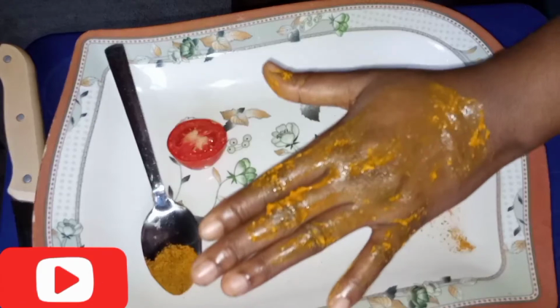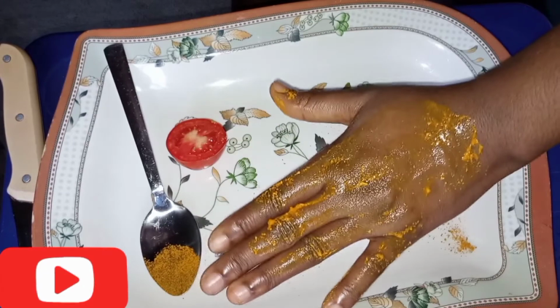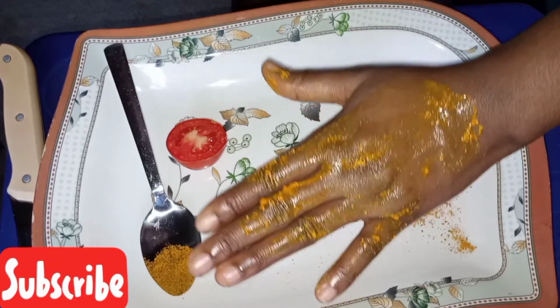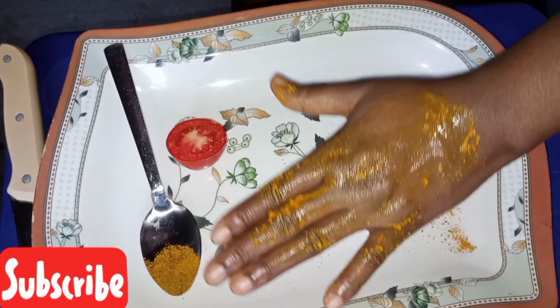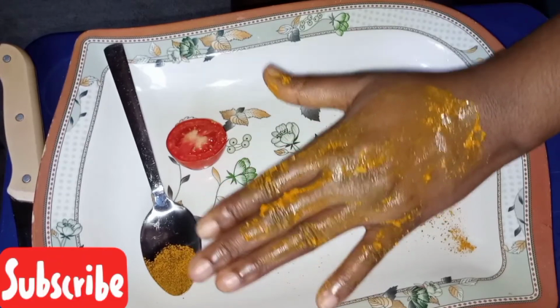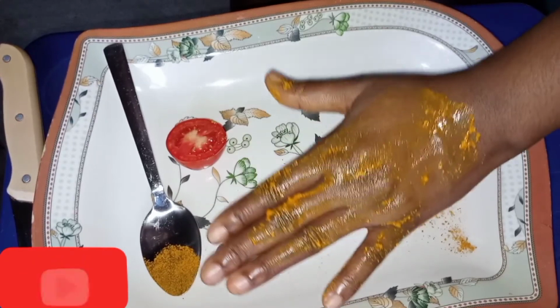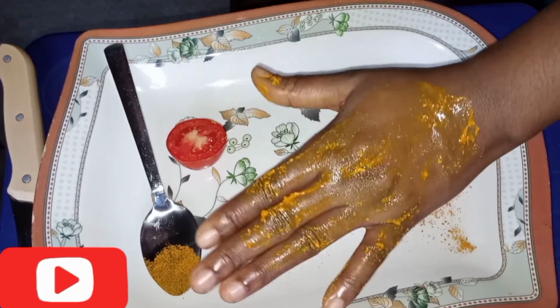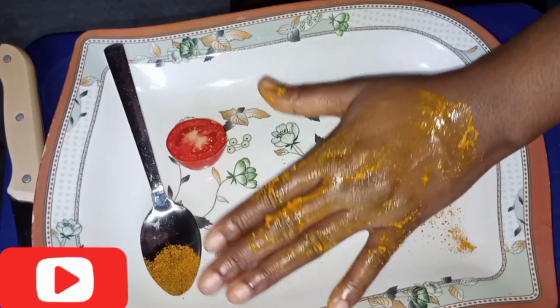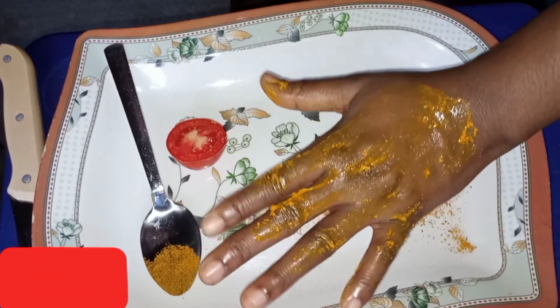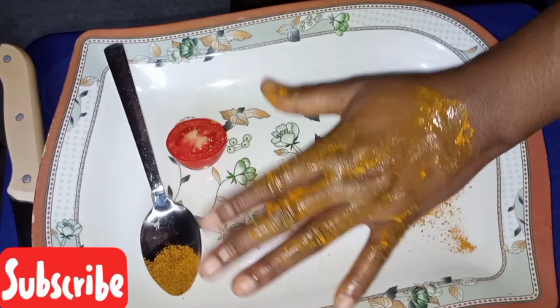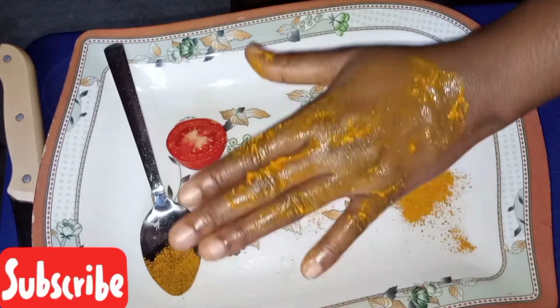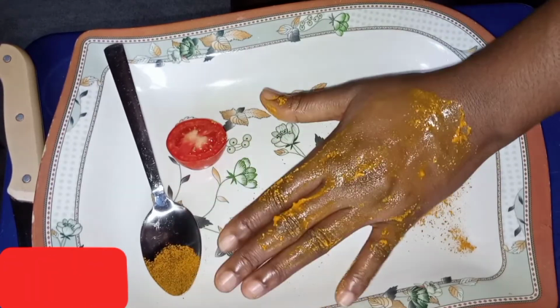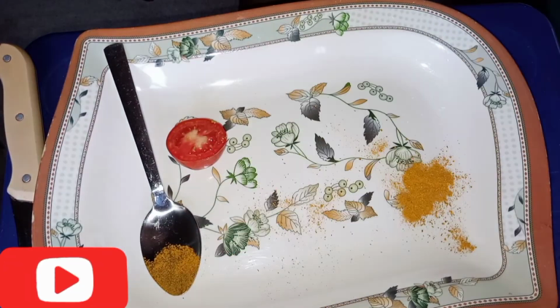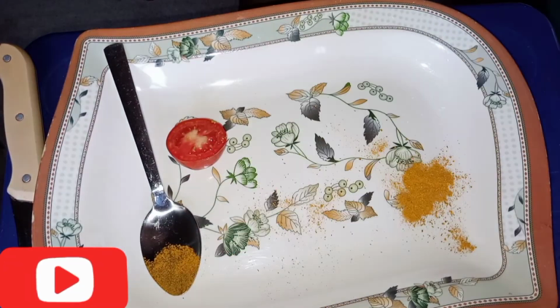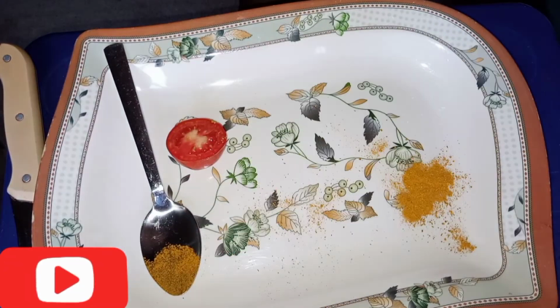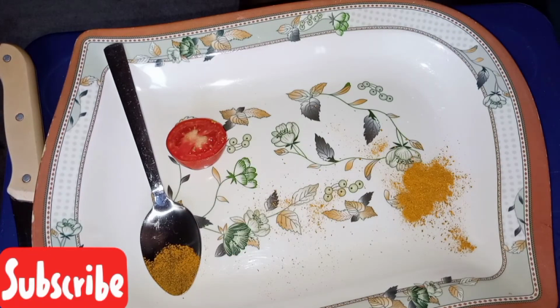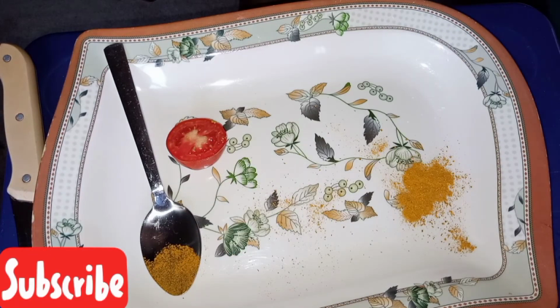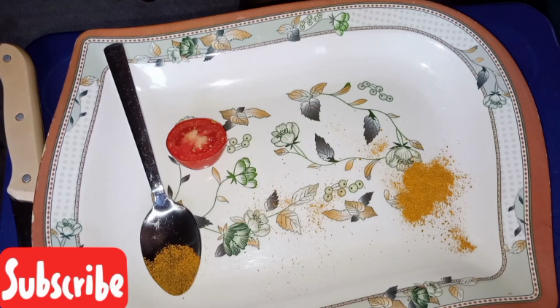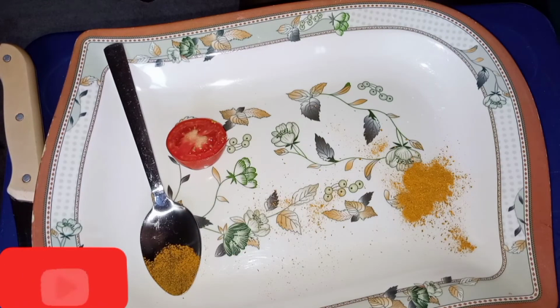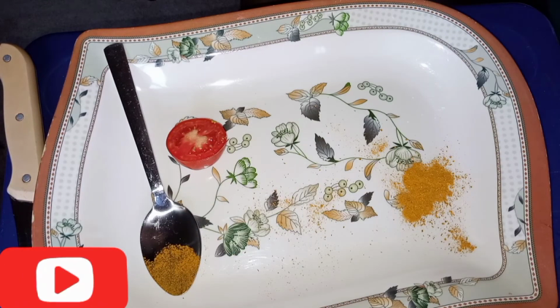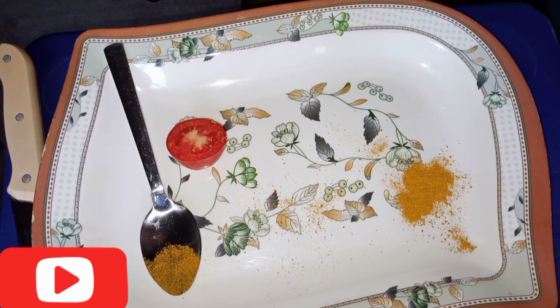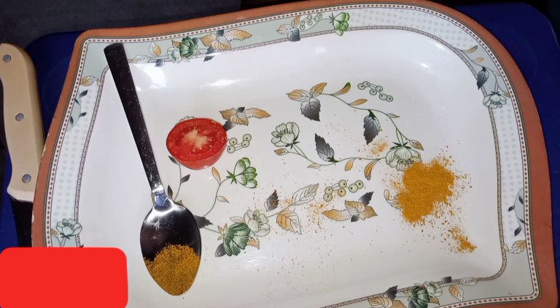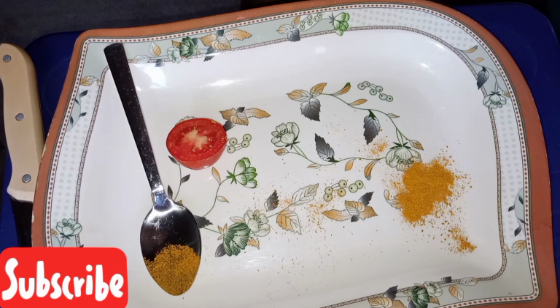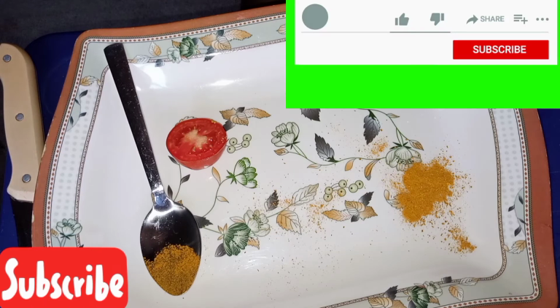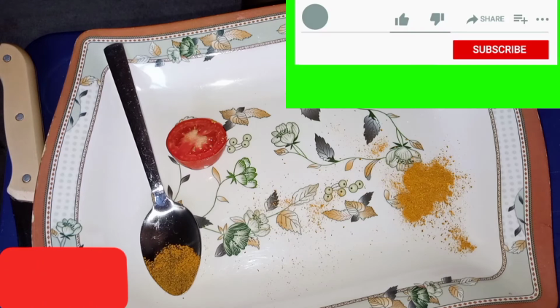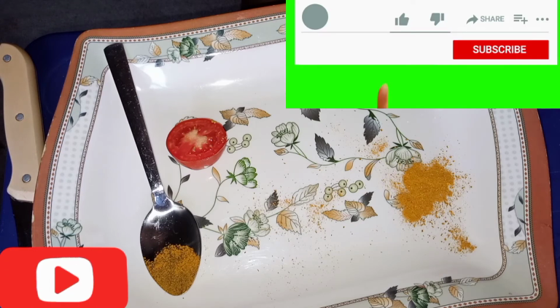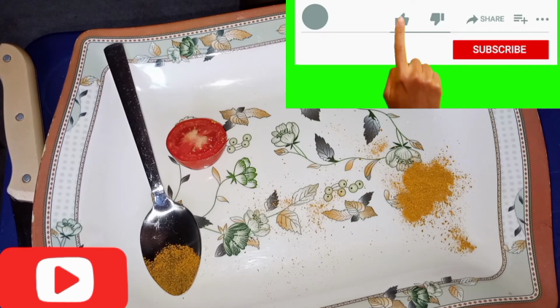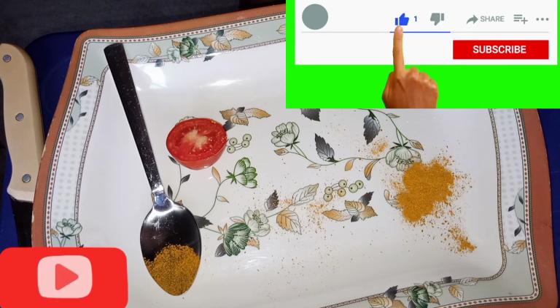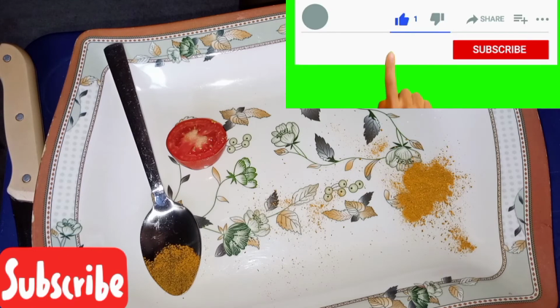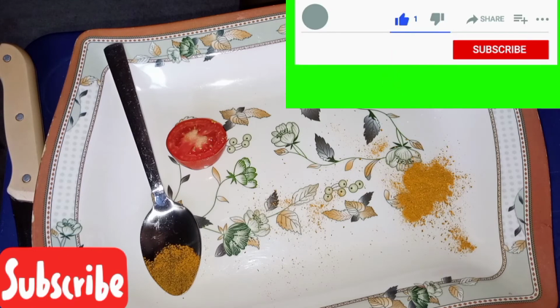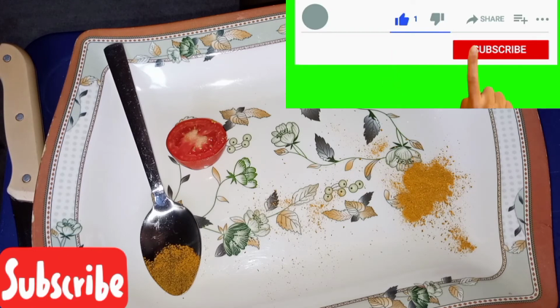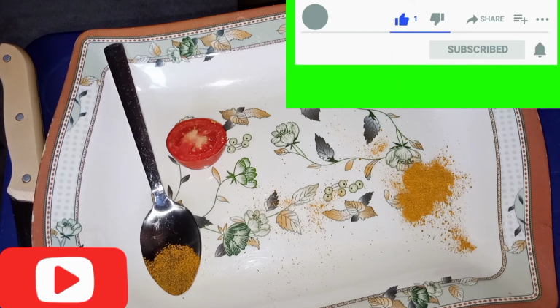And remove all the black spots on your skin. Thank you very much for watching this video. Please, if you have not subscribed to my YouTube channel, please subscribe.